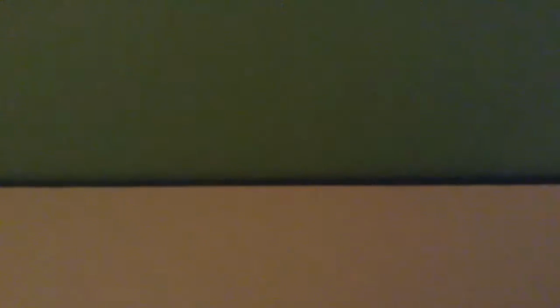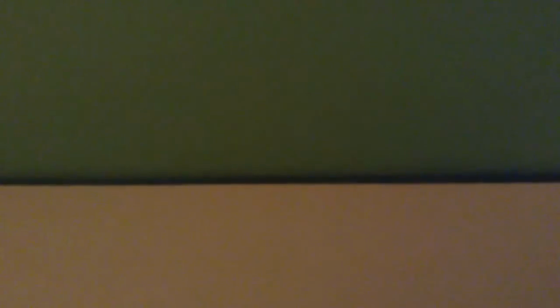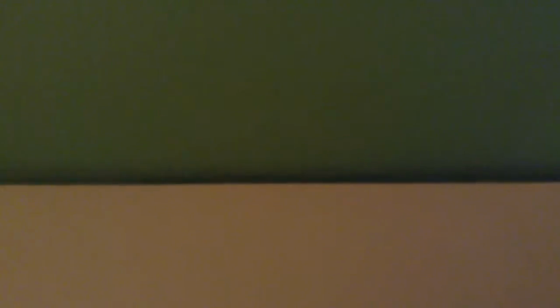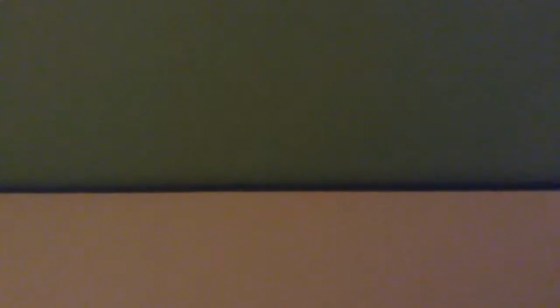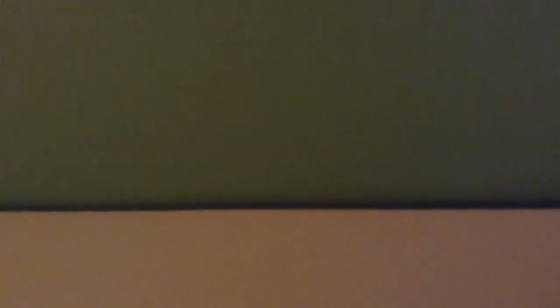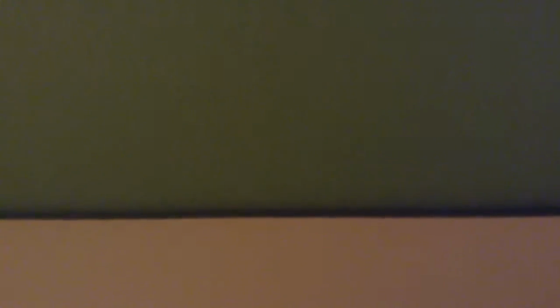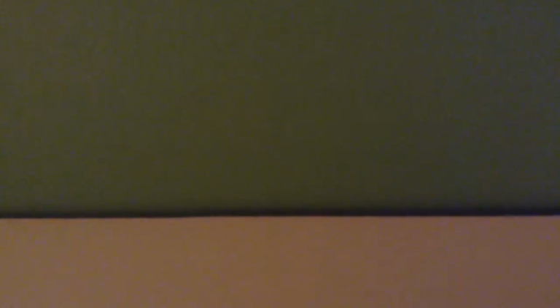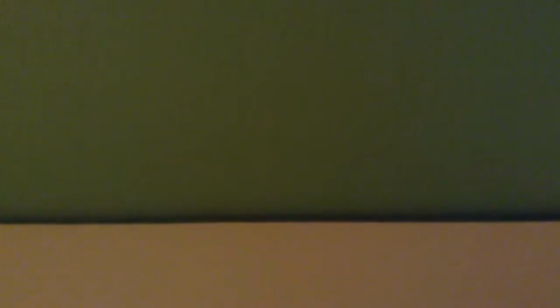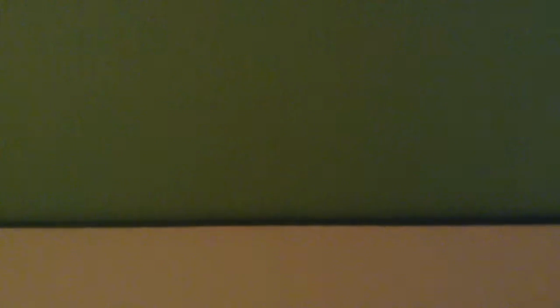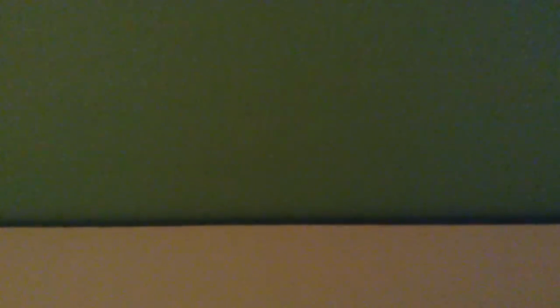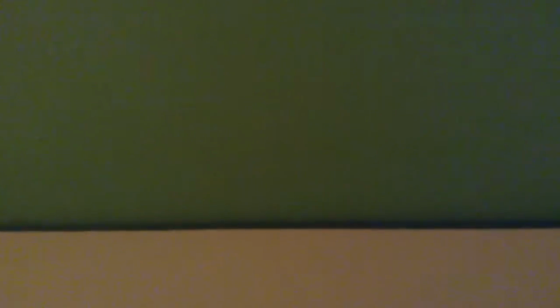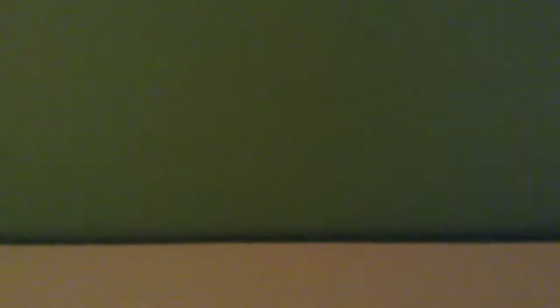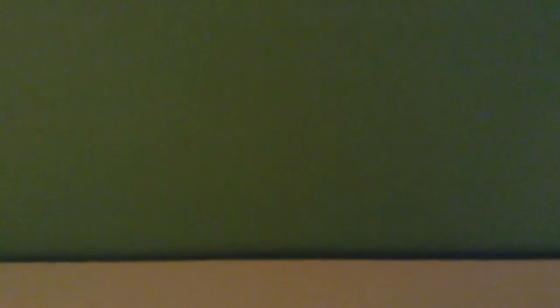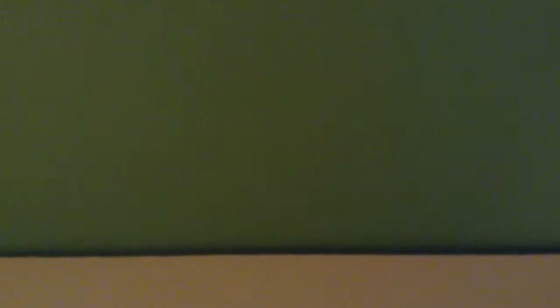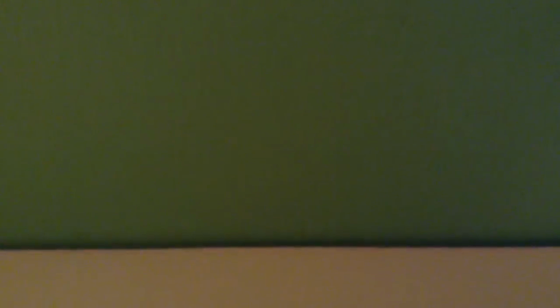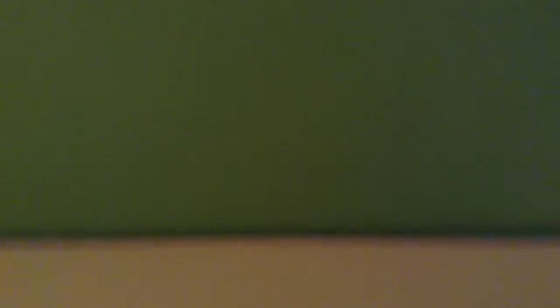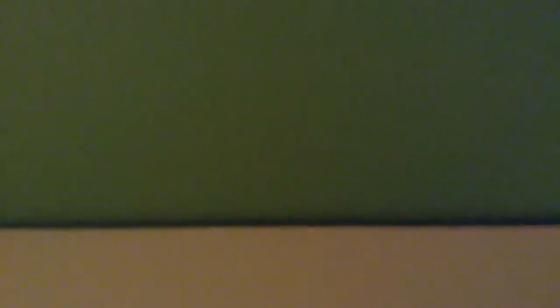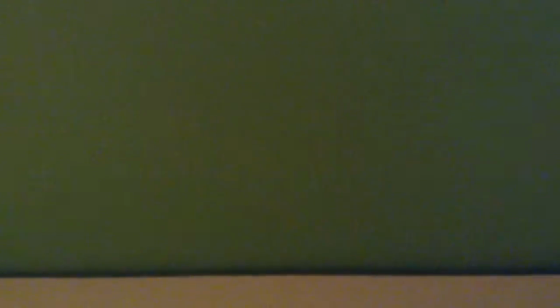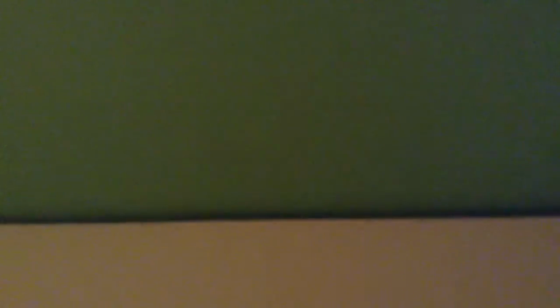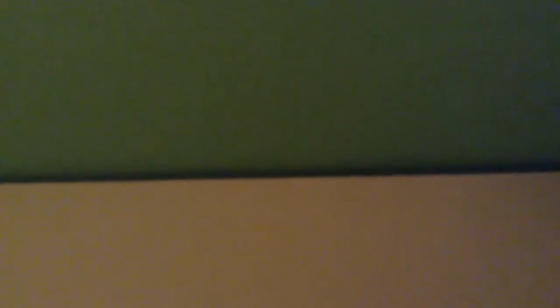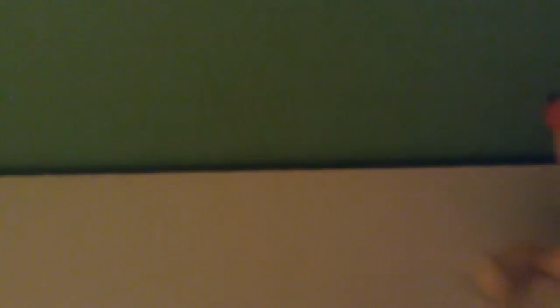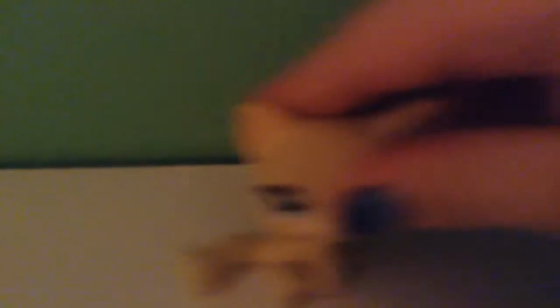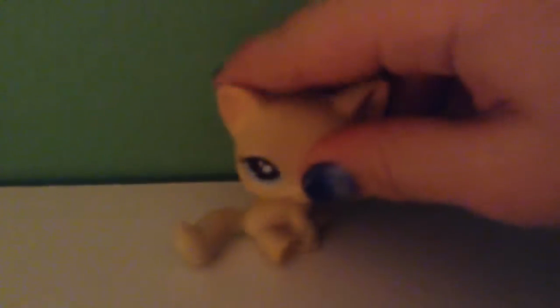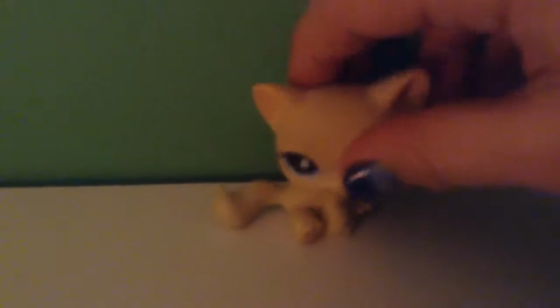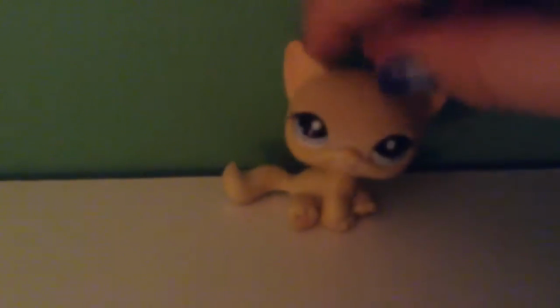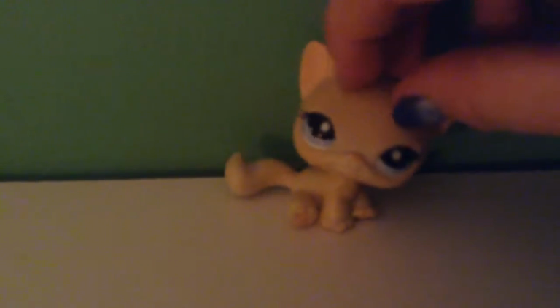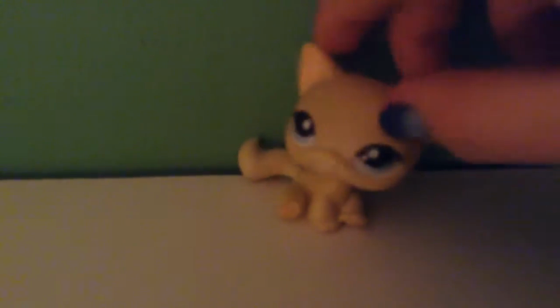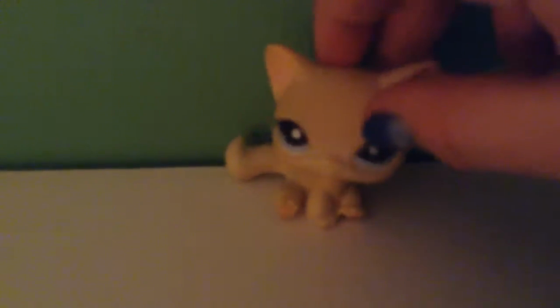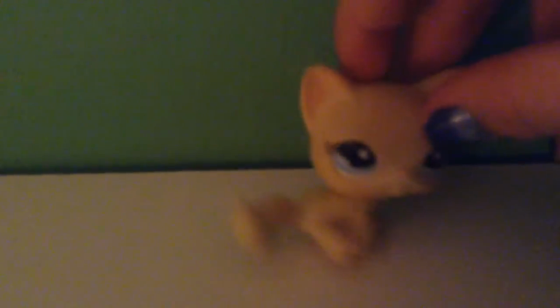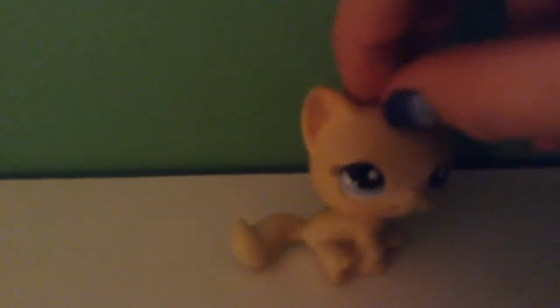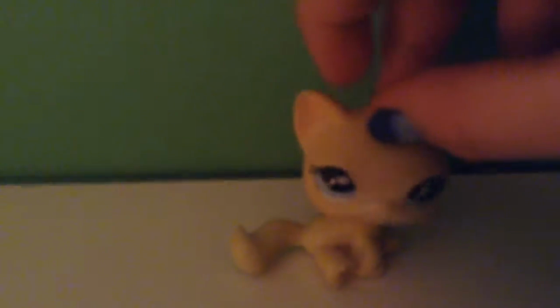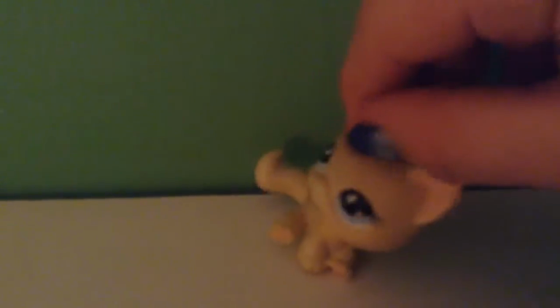It's an LPS review. It's a character from Littlest Pet Shop Popular, except a new version. Here it is — the new version of Brooklyn Haze from LPS Popular.